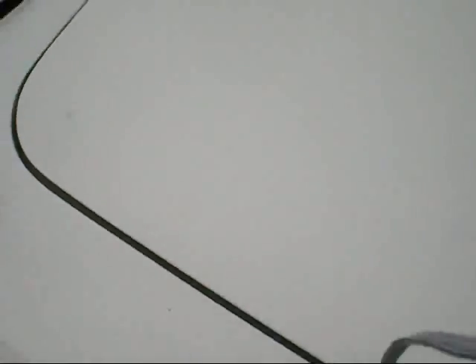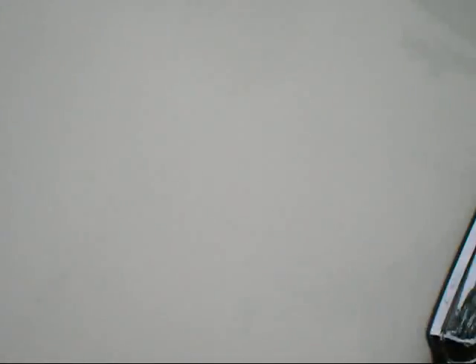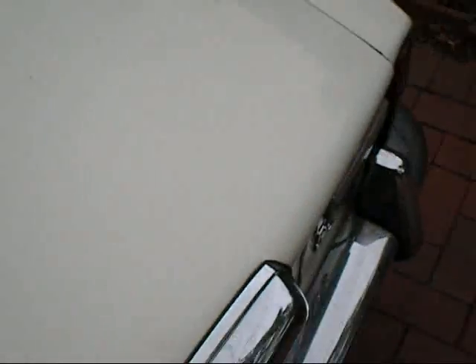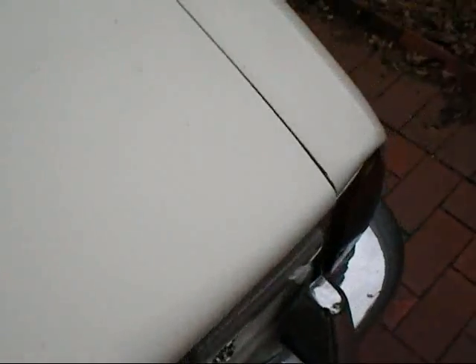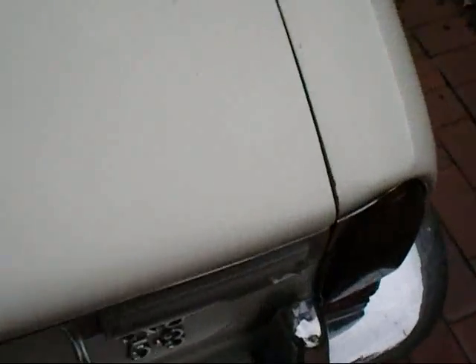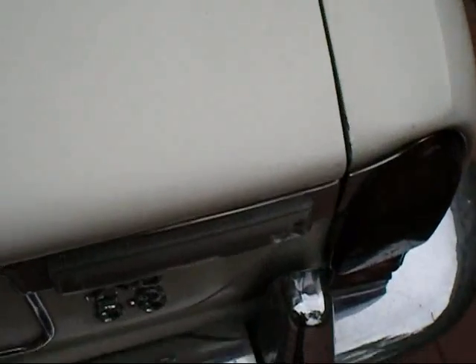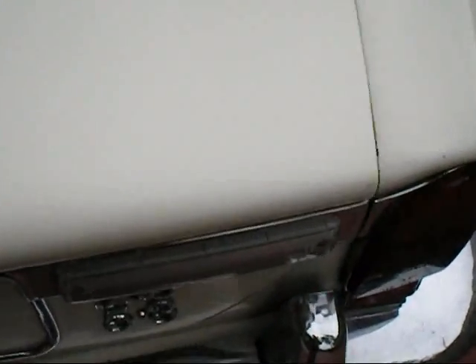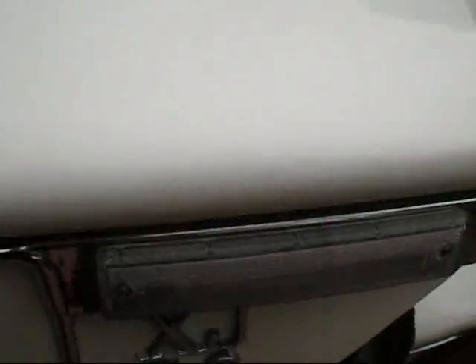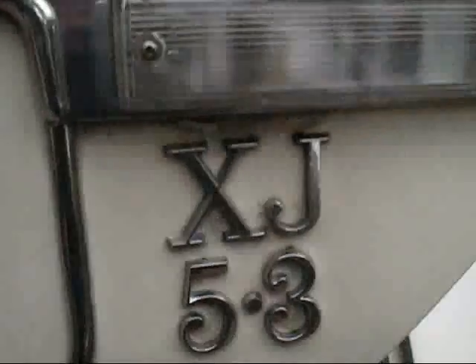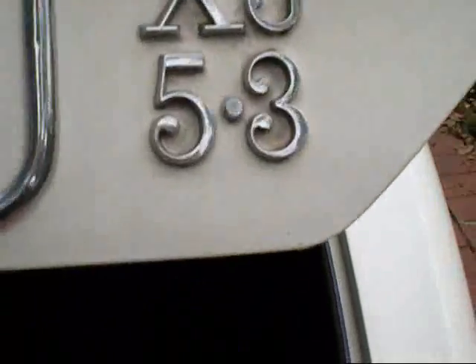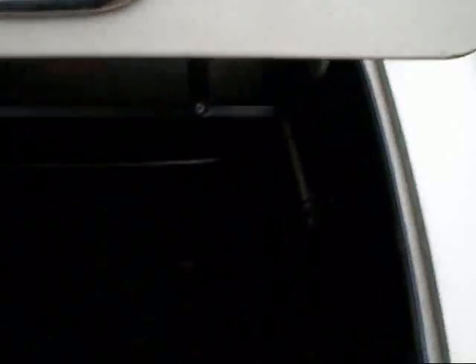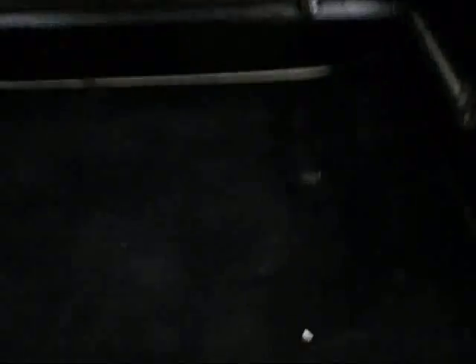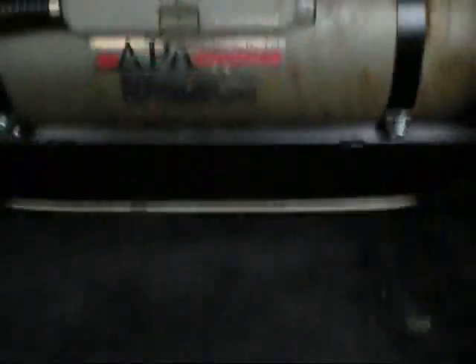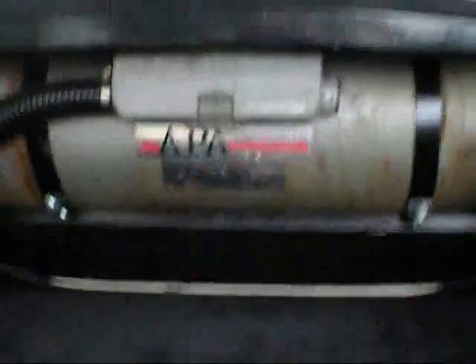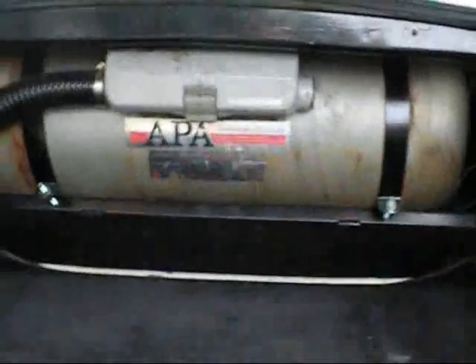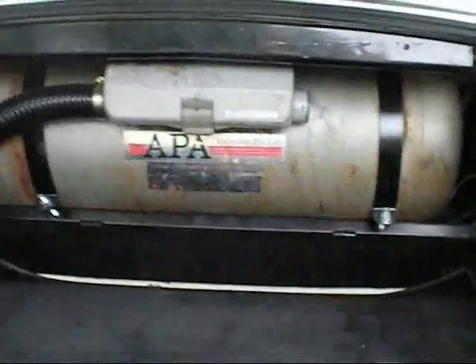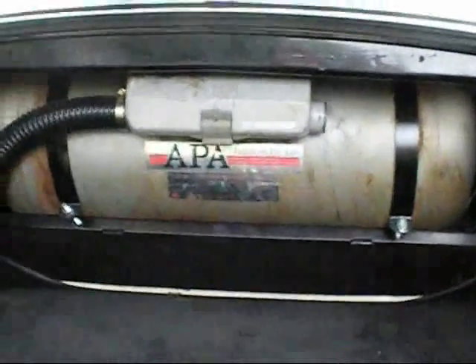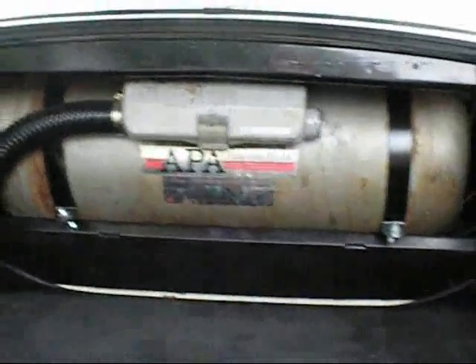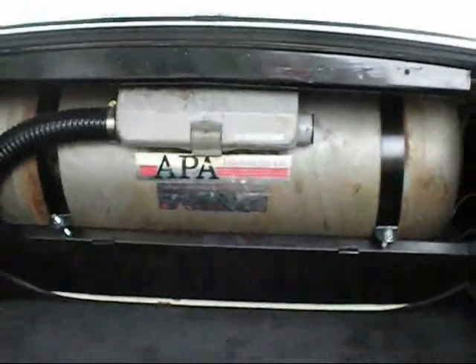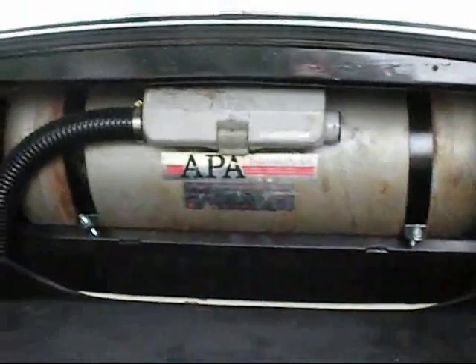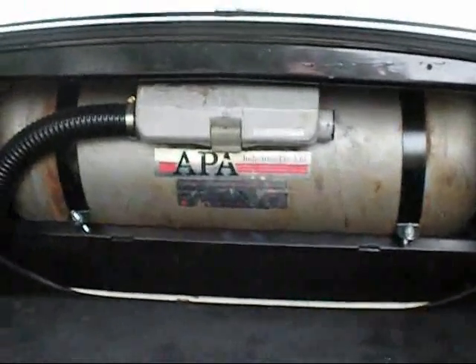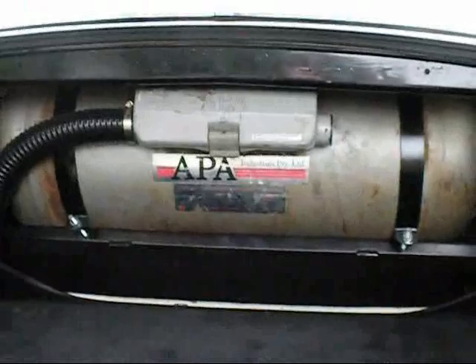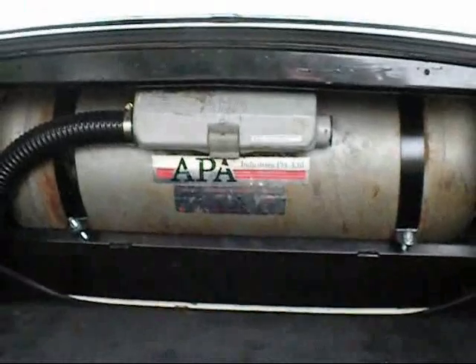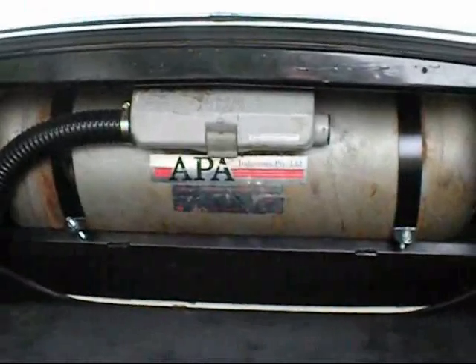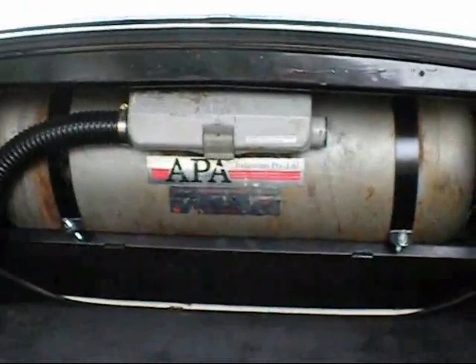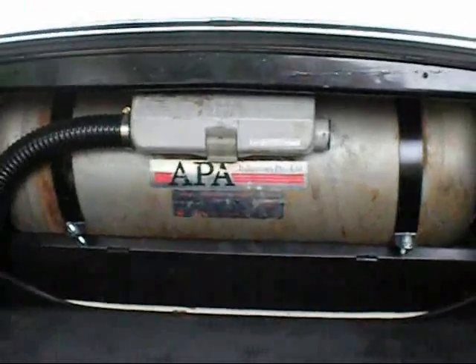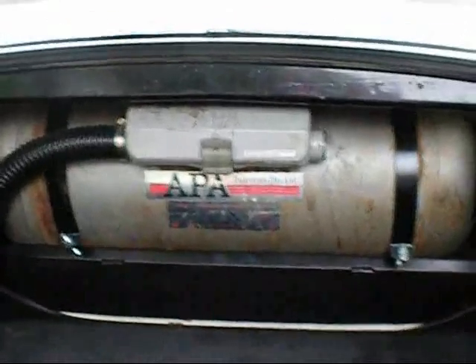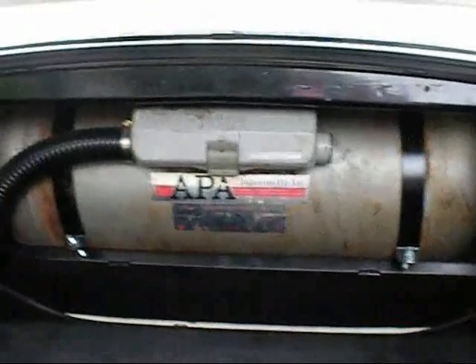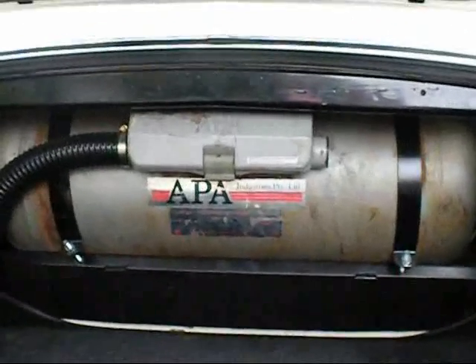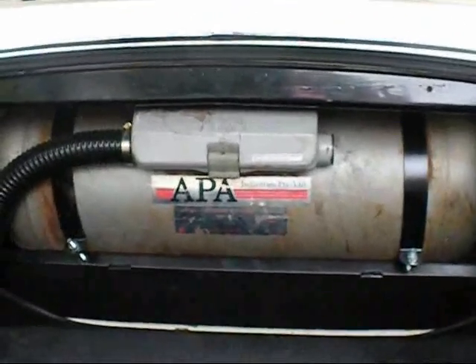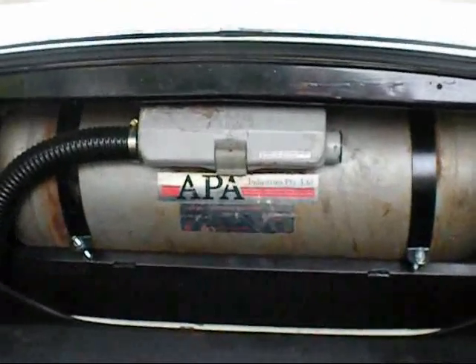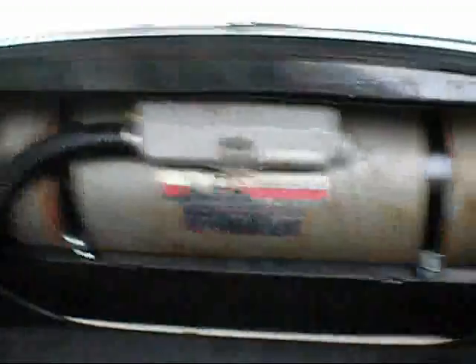In the boot I have installed a 50L LPG Gas Tank. LPG stands for Liquid Petroleum Gas. It's a by-product from getting oil out of the ground.